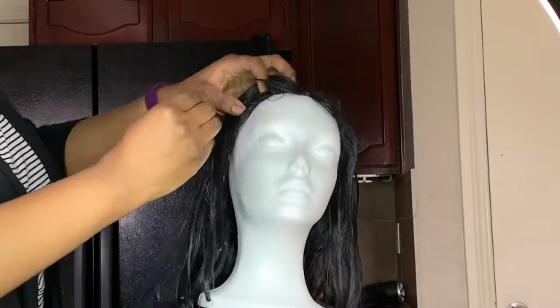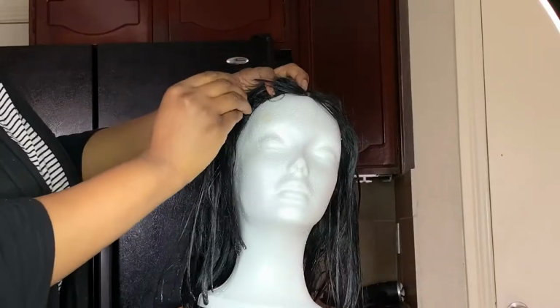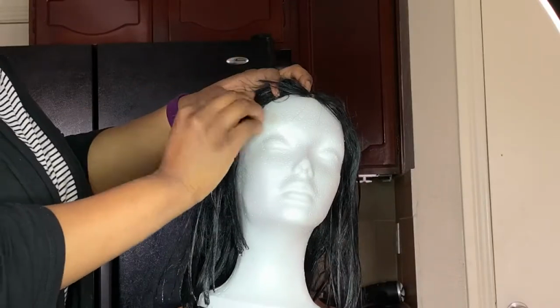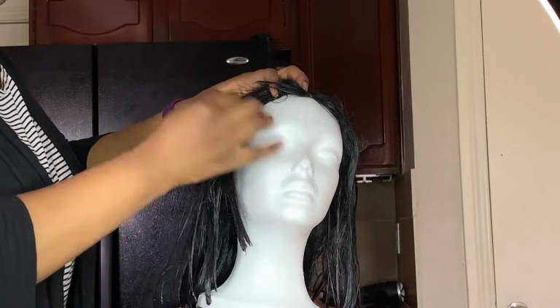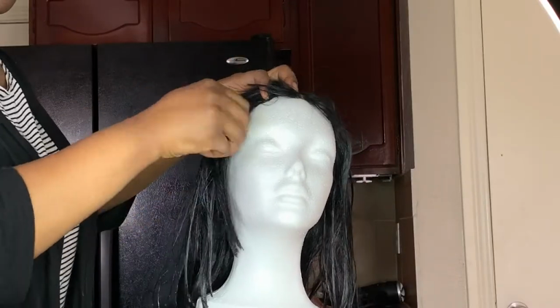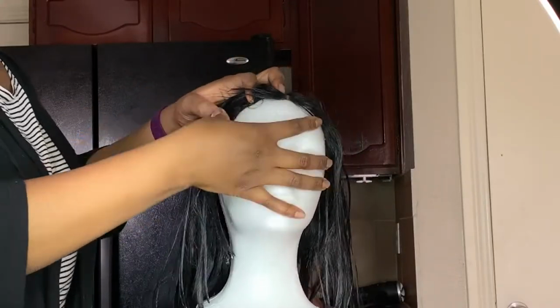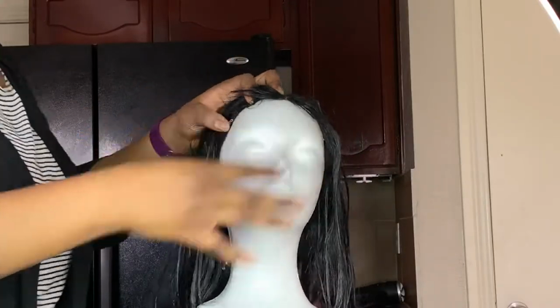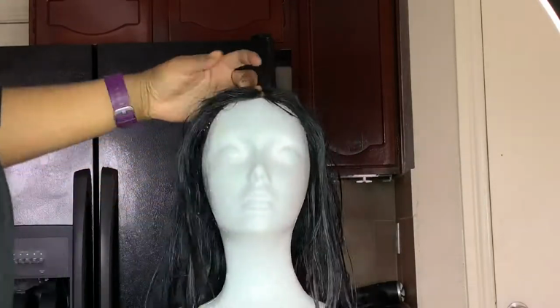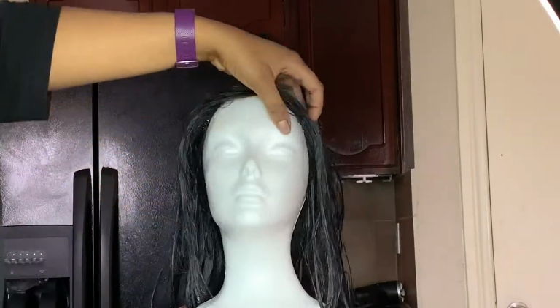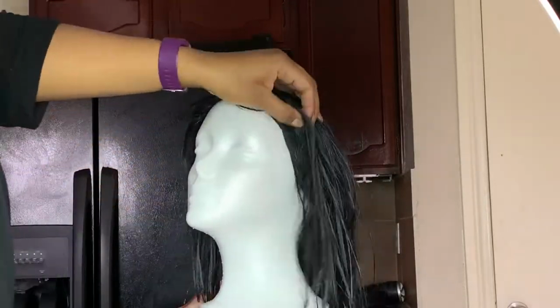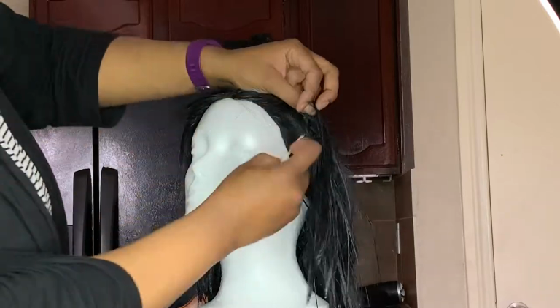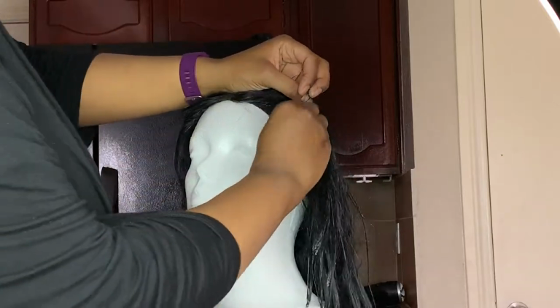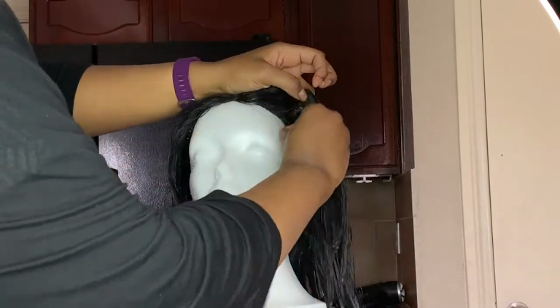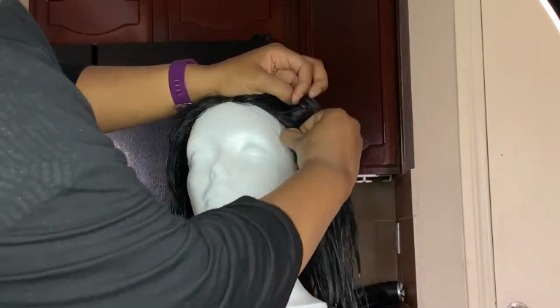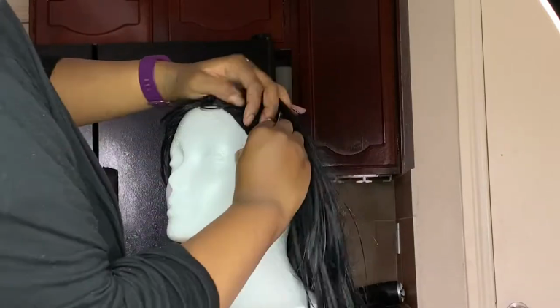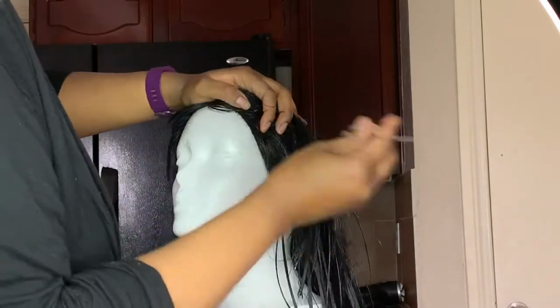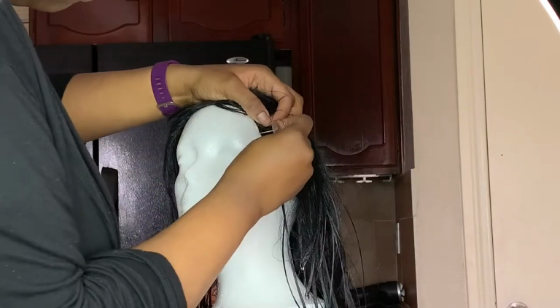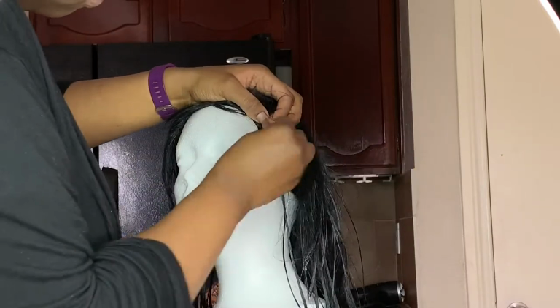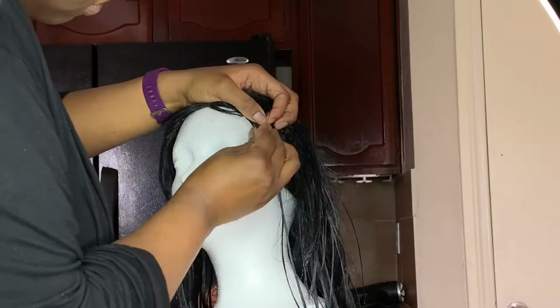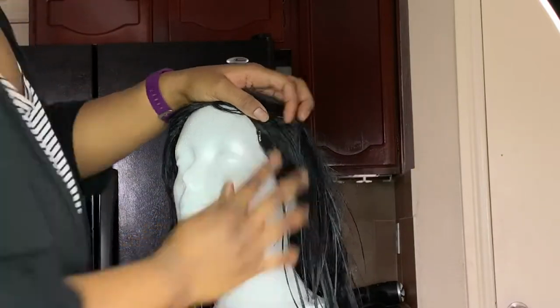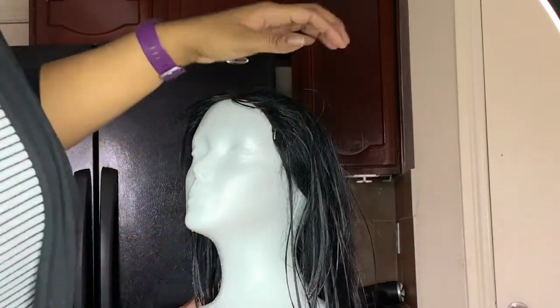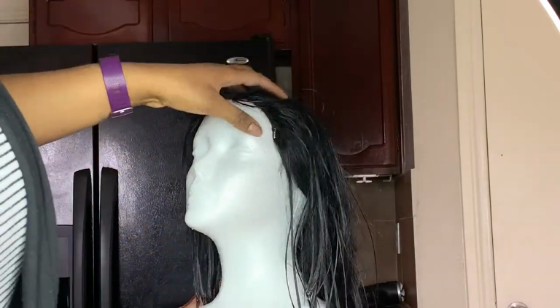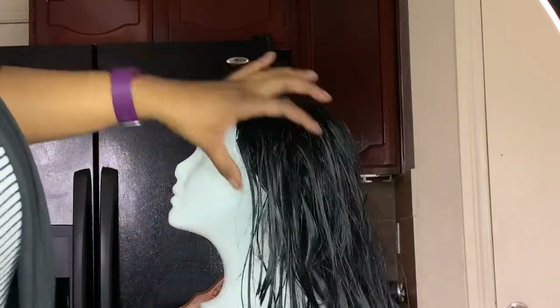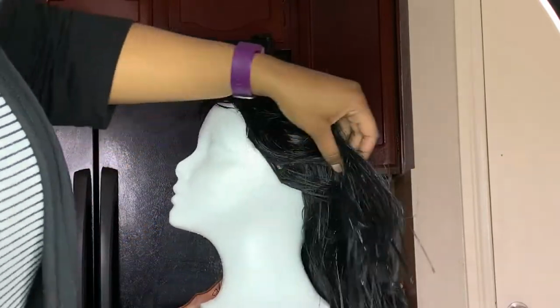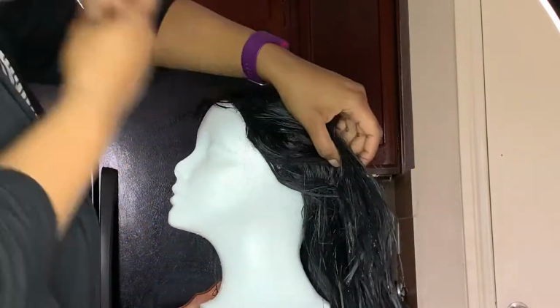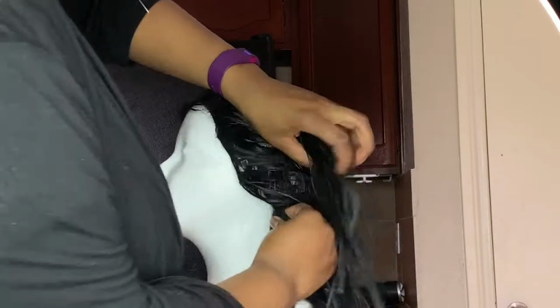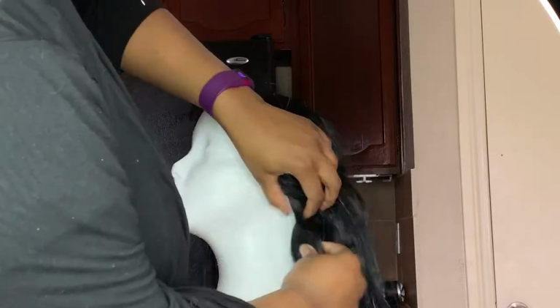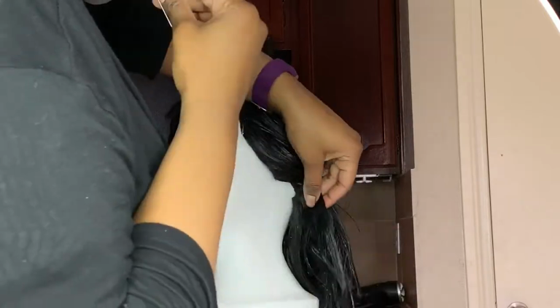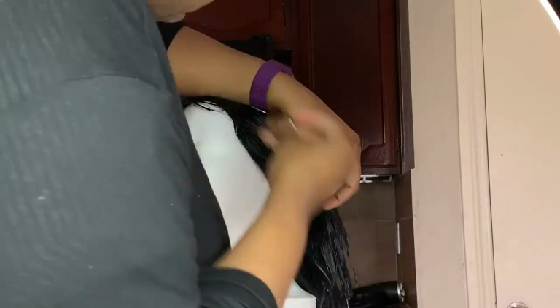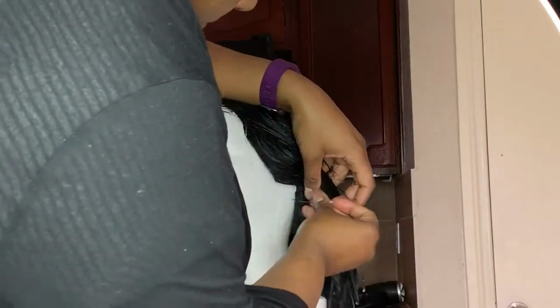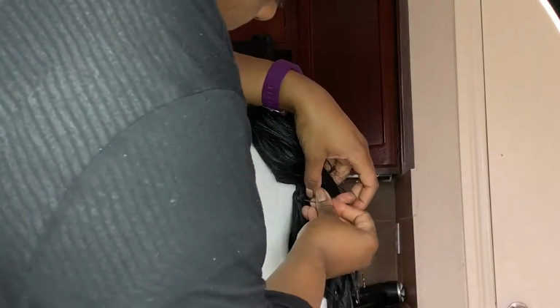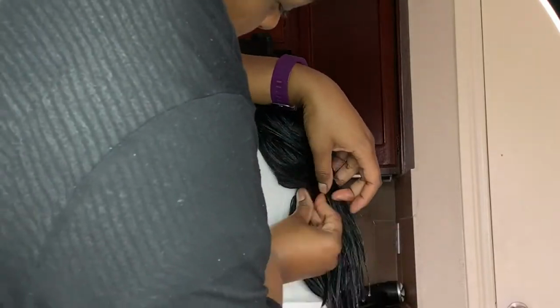Okay, so now that the hair is conditioned, I'm just using some T-pins and I'm going to be putting it on my dome head so I can get ready and blow dry it.